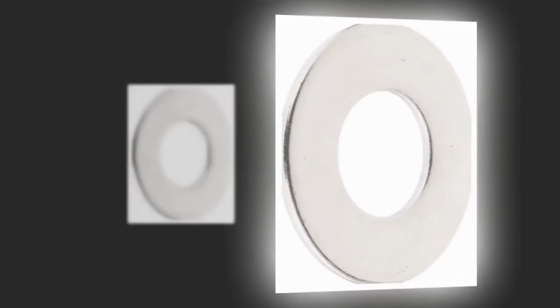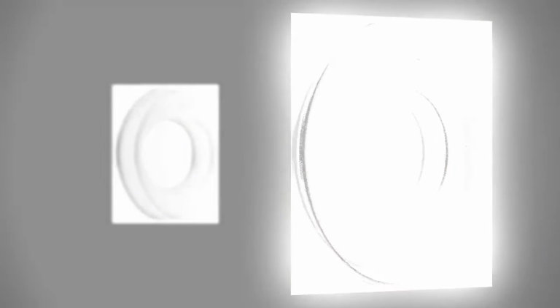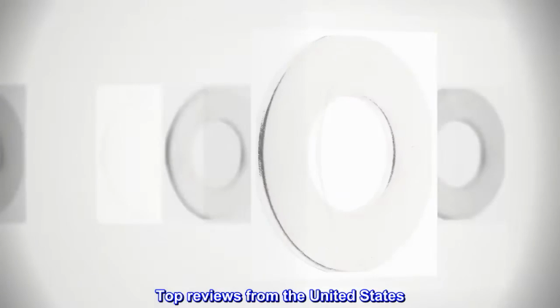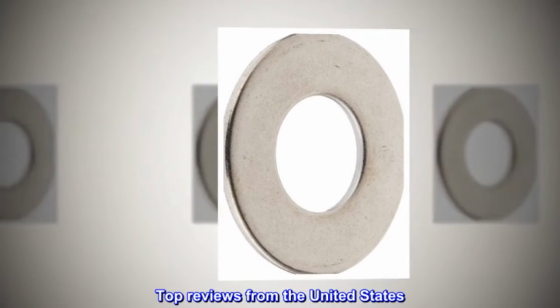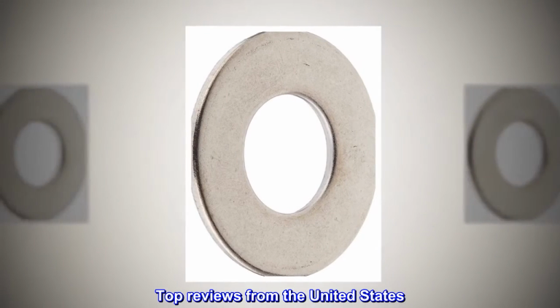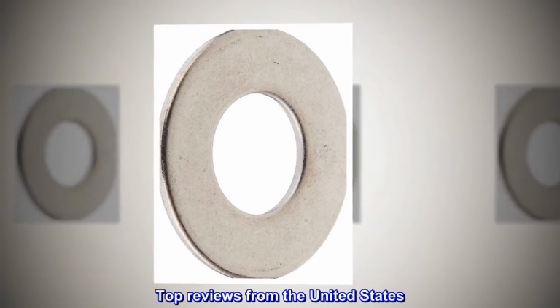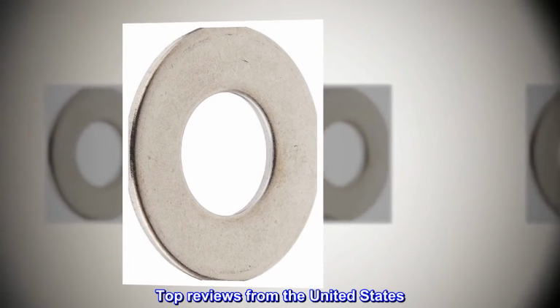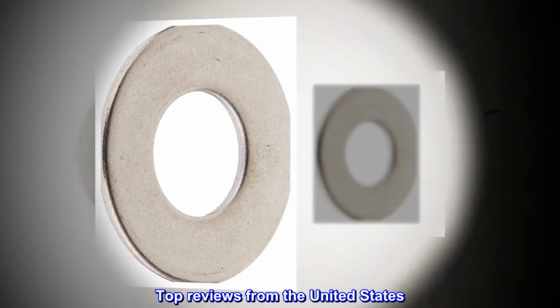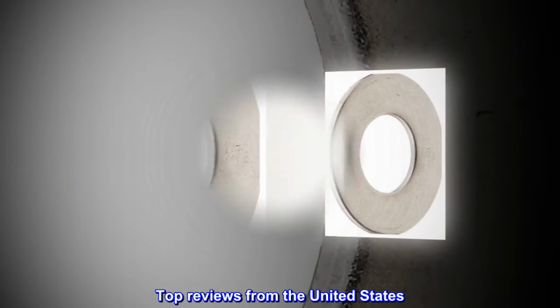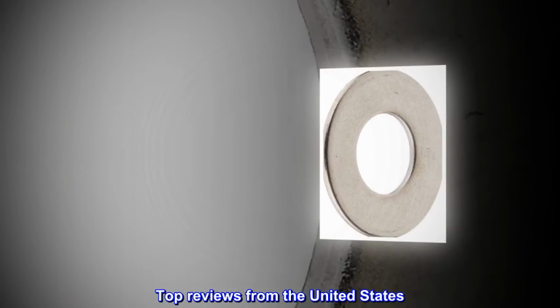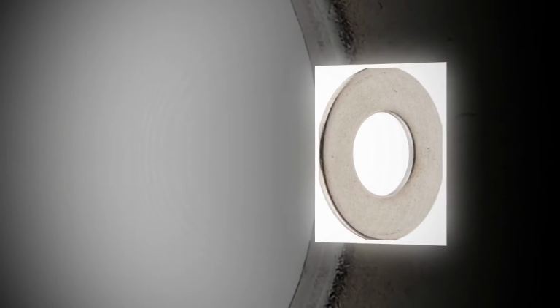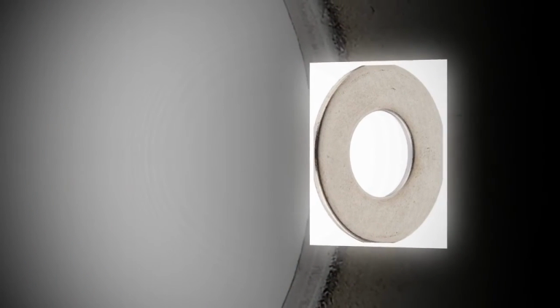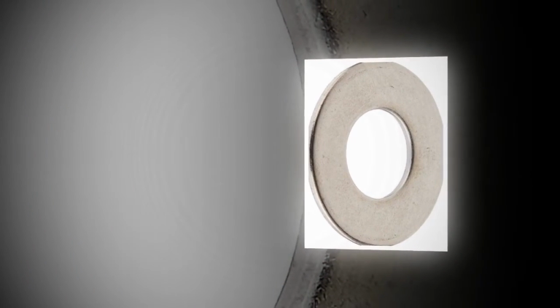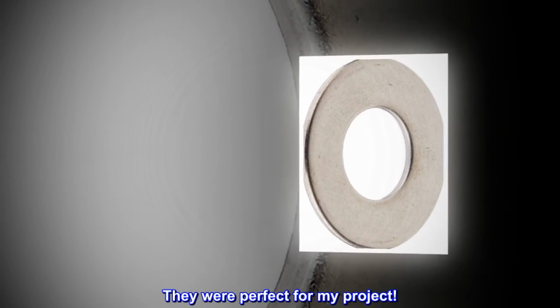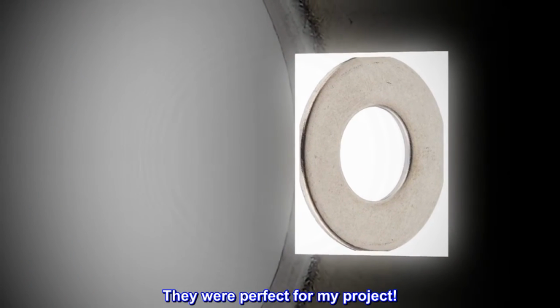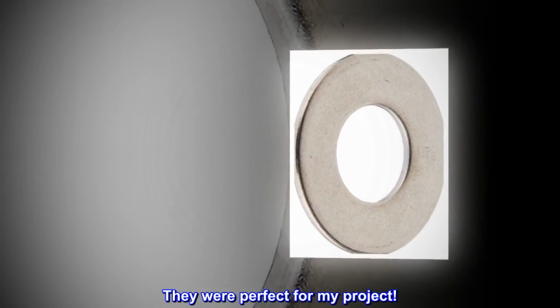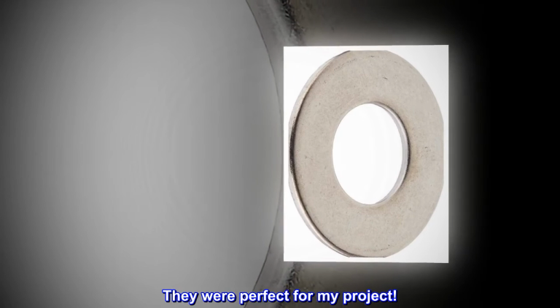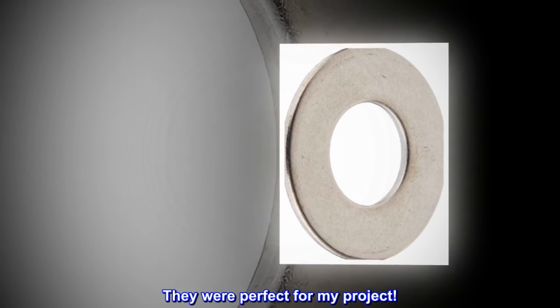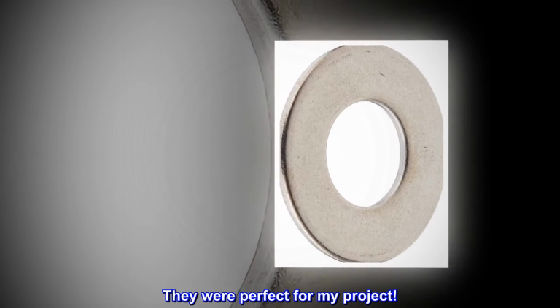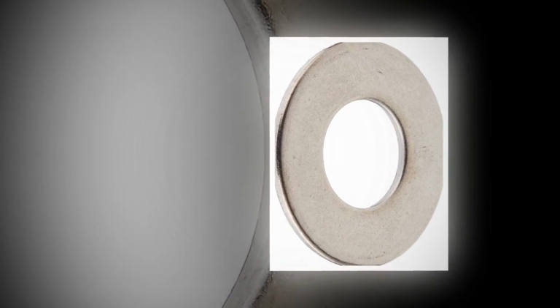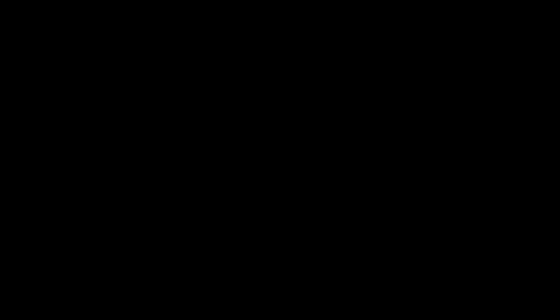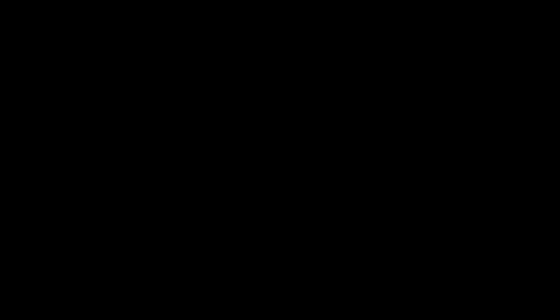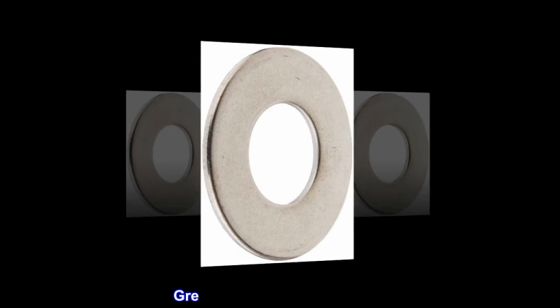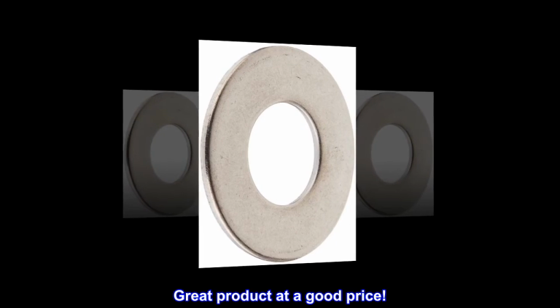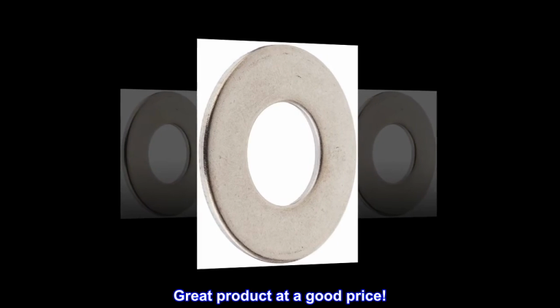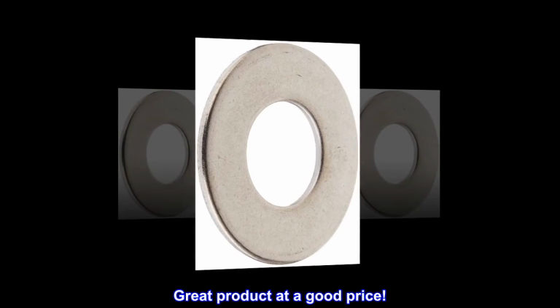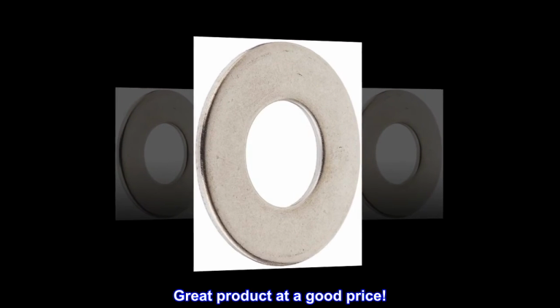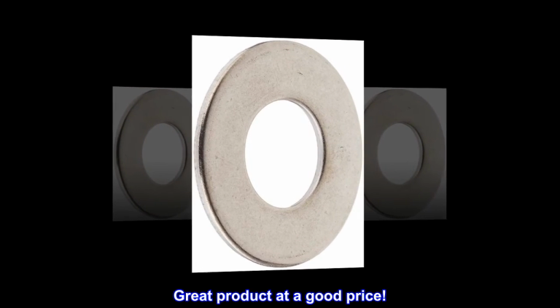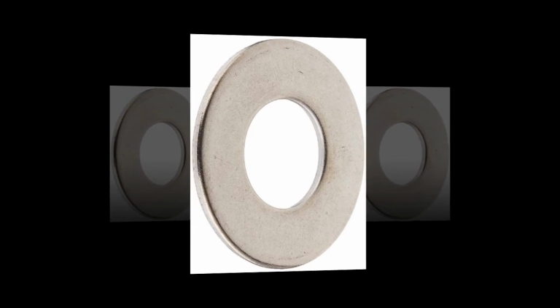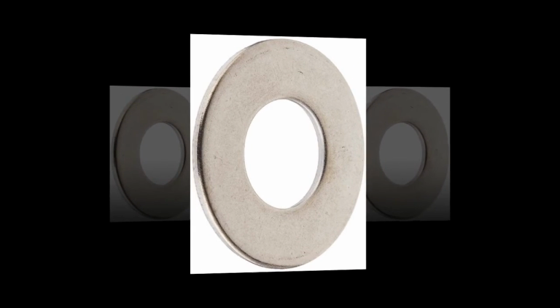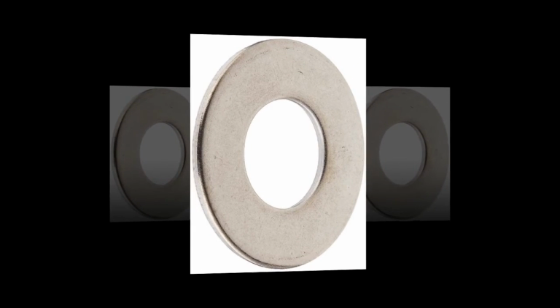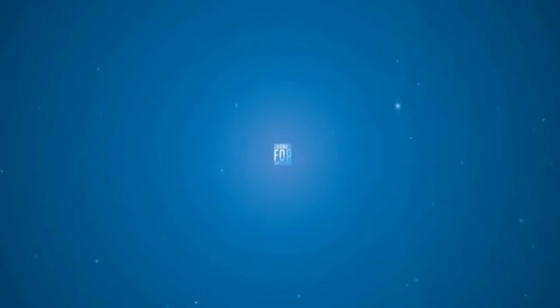Top reviews from the United States: They were perfect for my project. Great product at a good price.